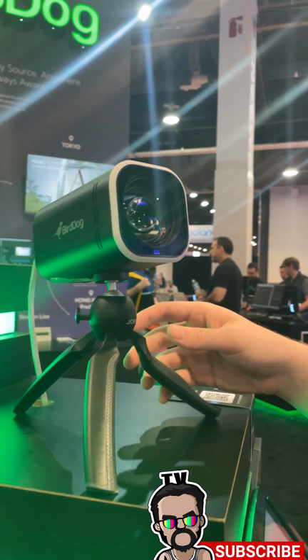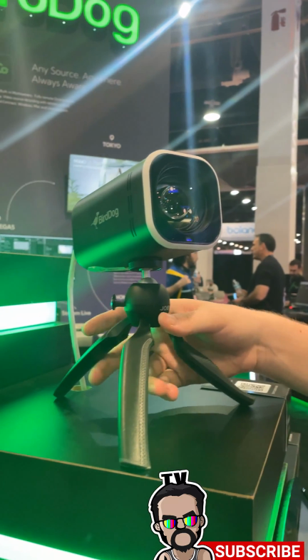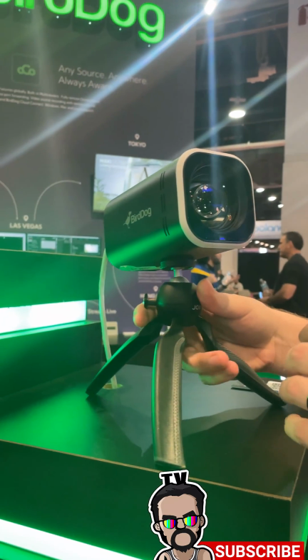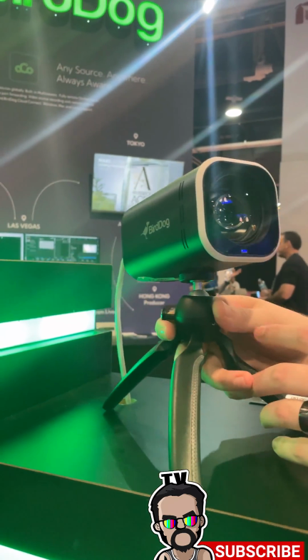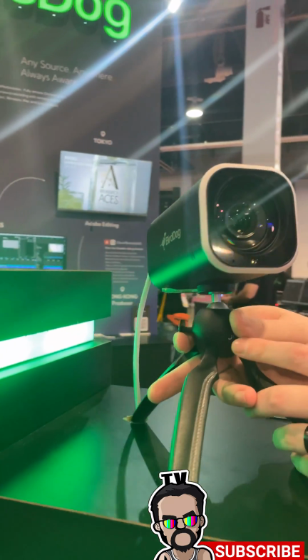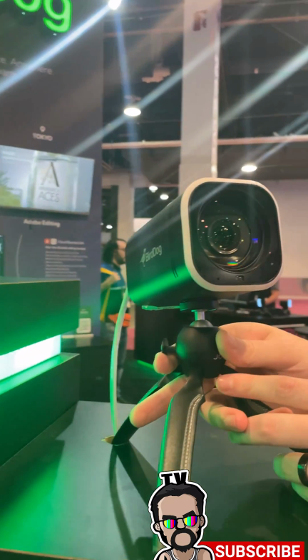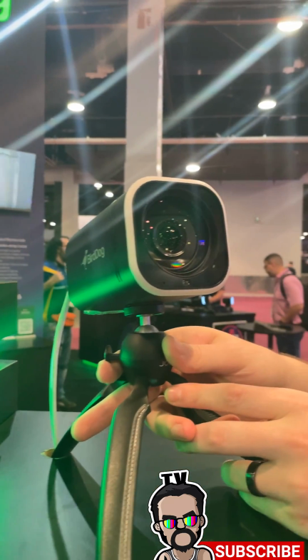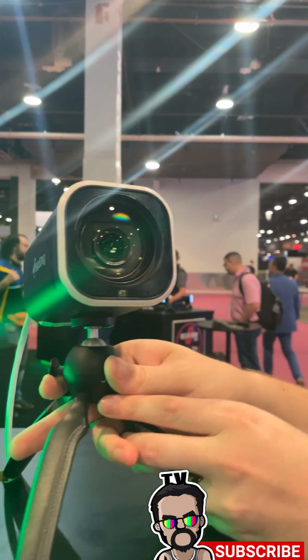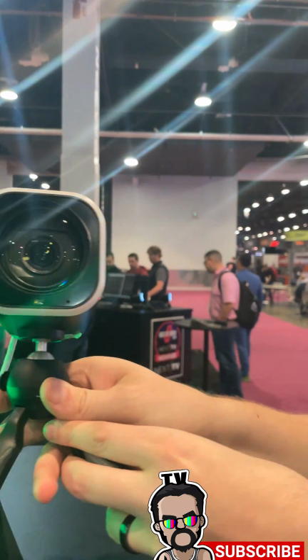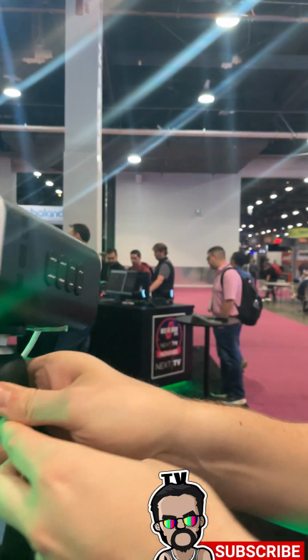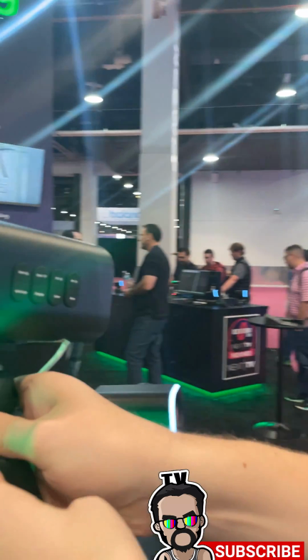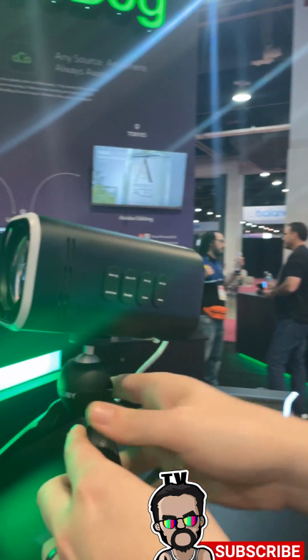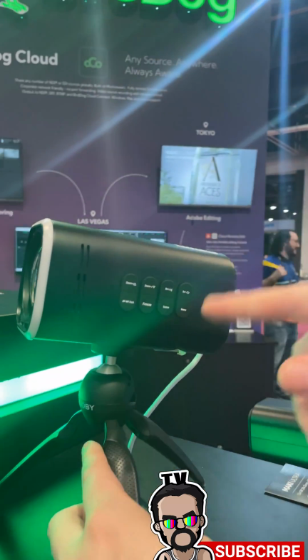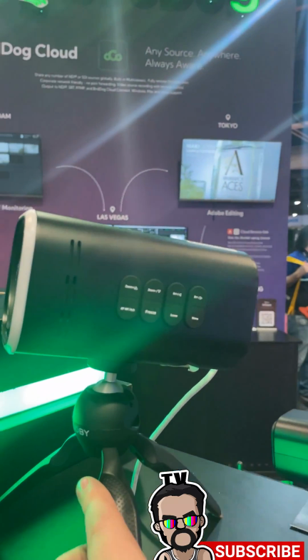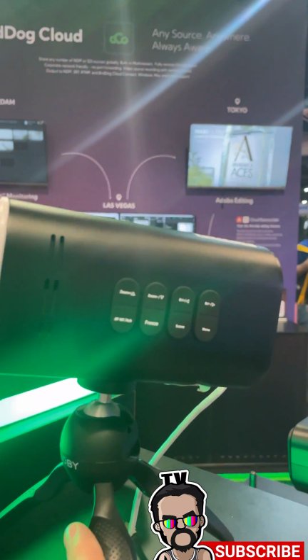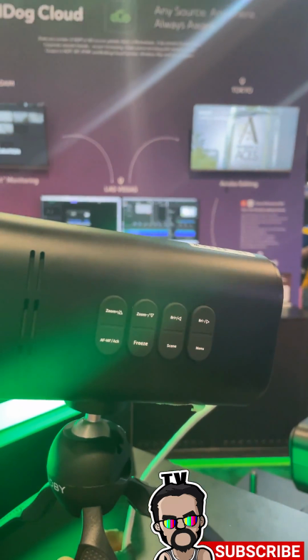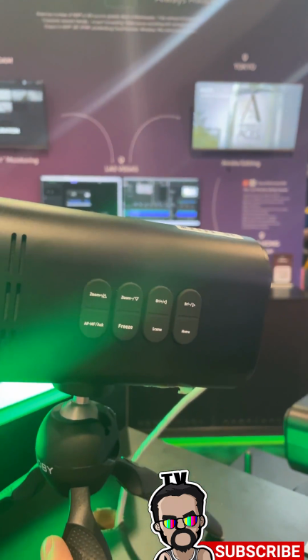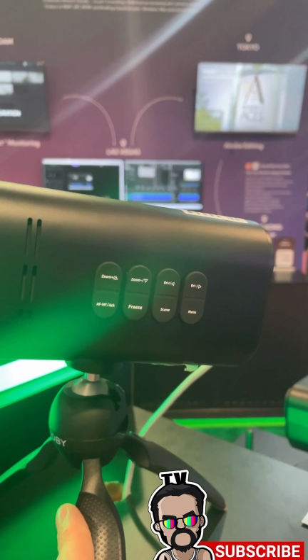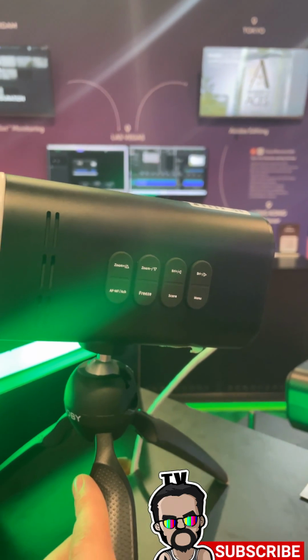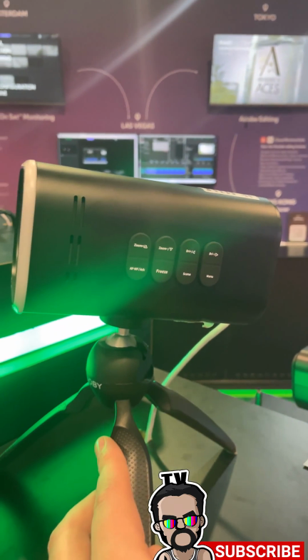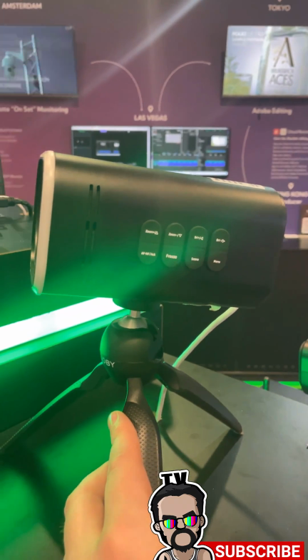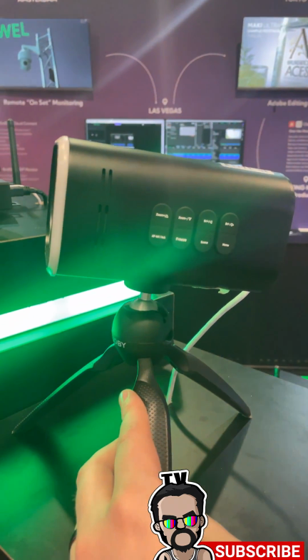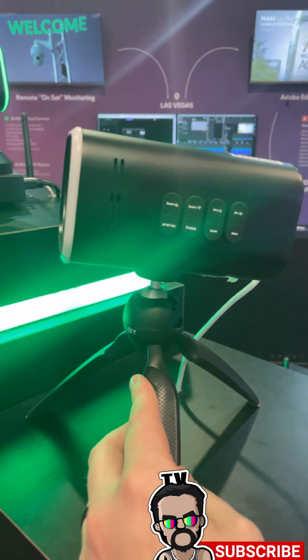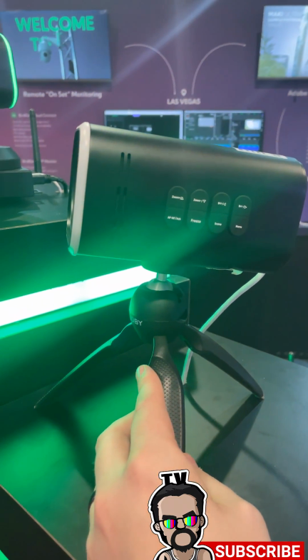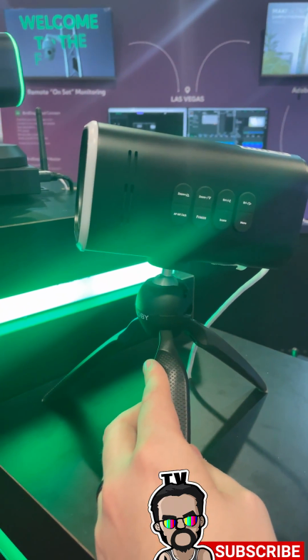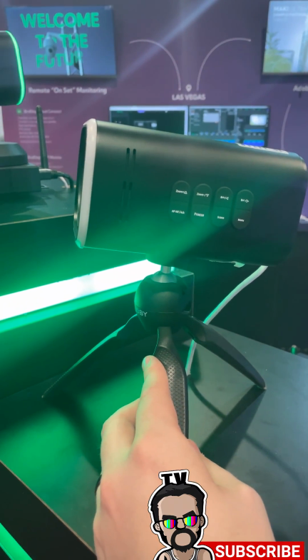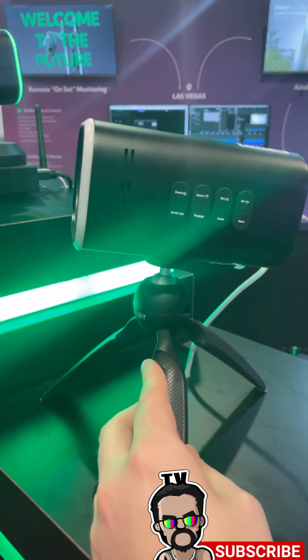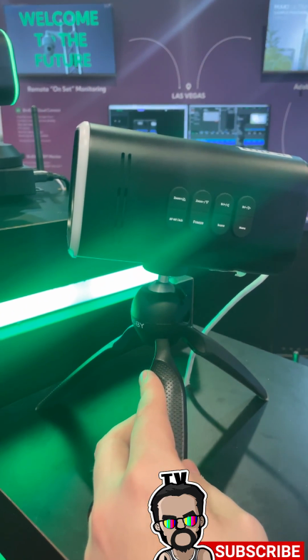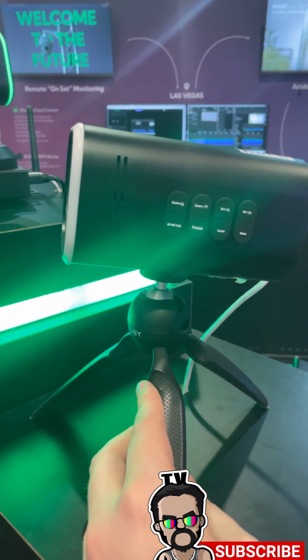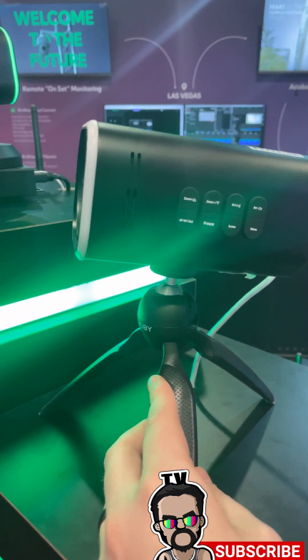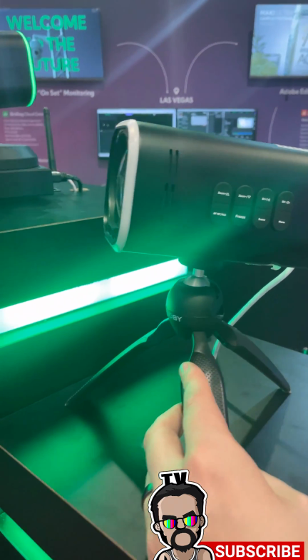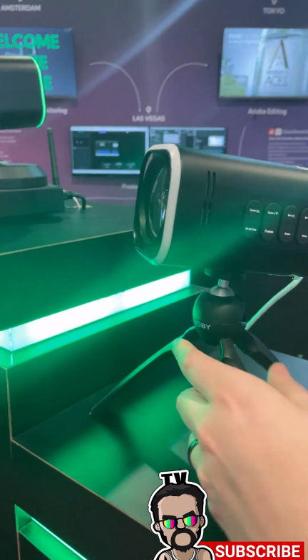This thing has all the bells and whistles. On the side here we have physical controls to zoom in and zoom out, so you don't need to go back to a controller — you can make your adjustments right there on the fly.